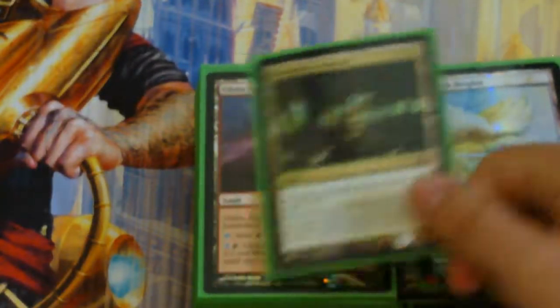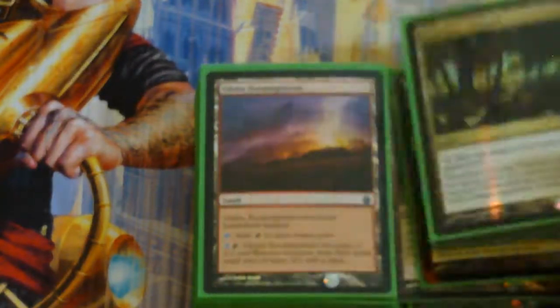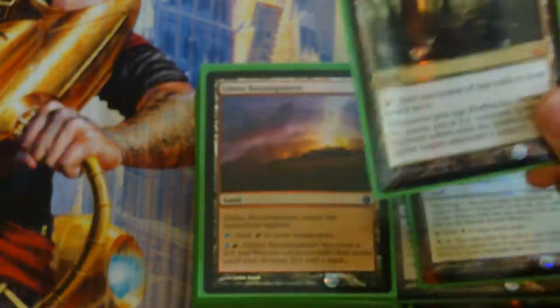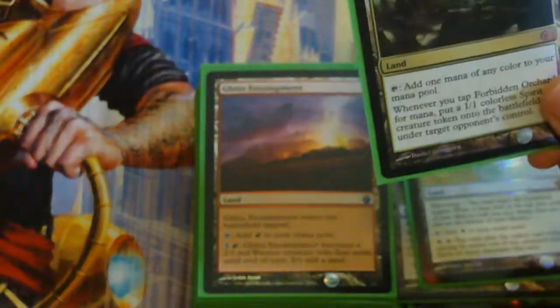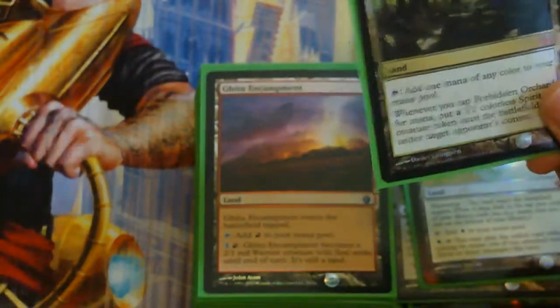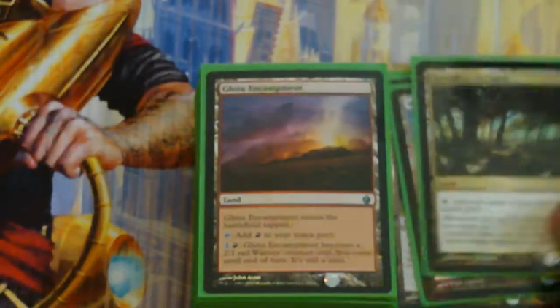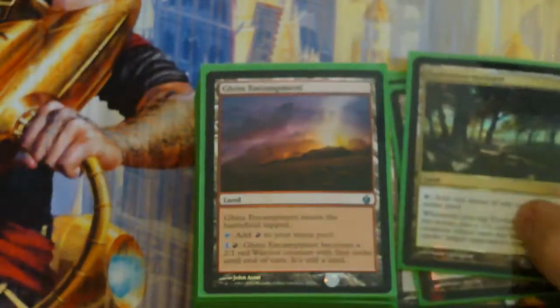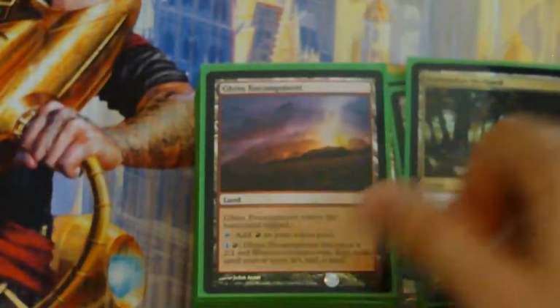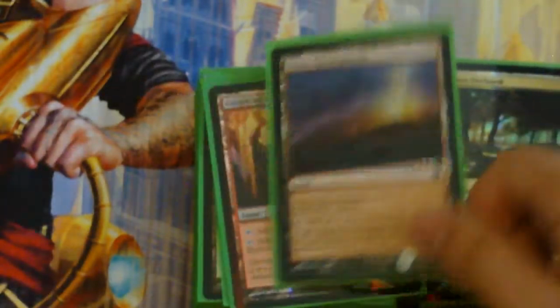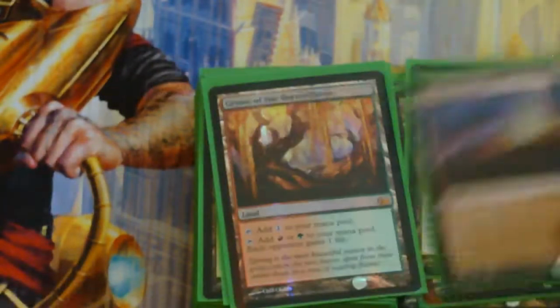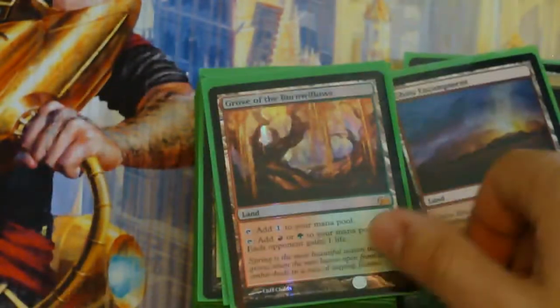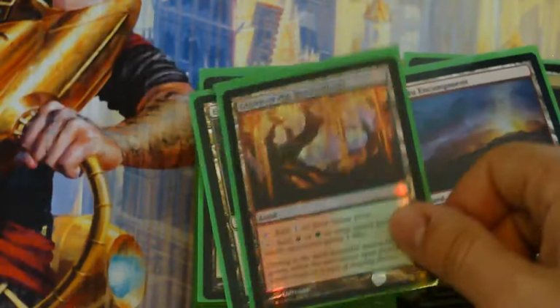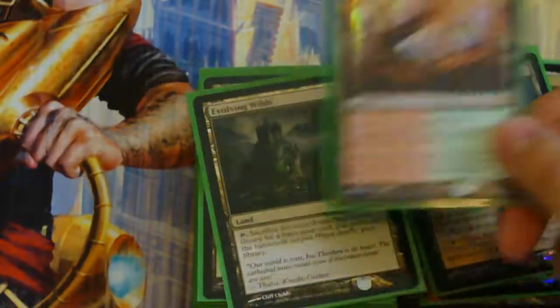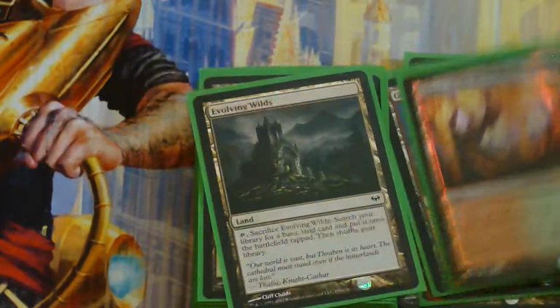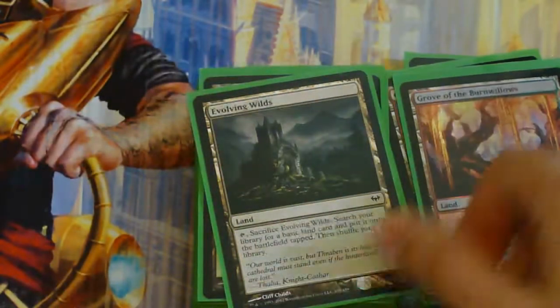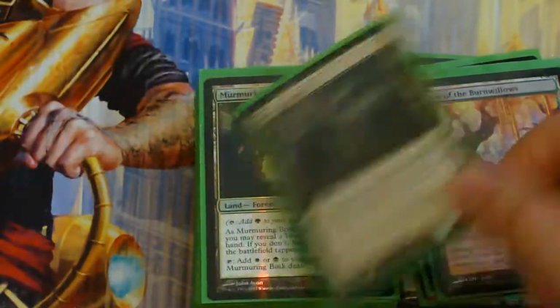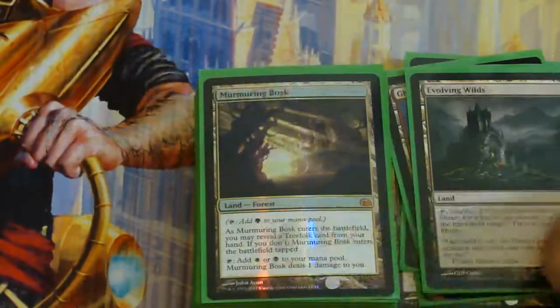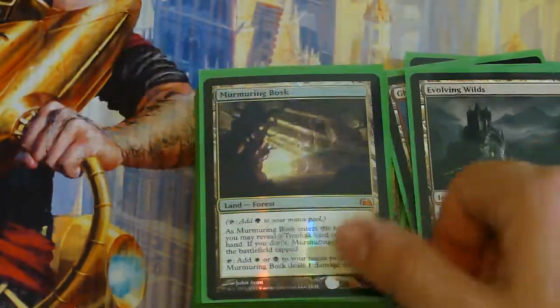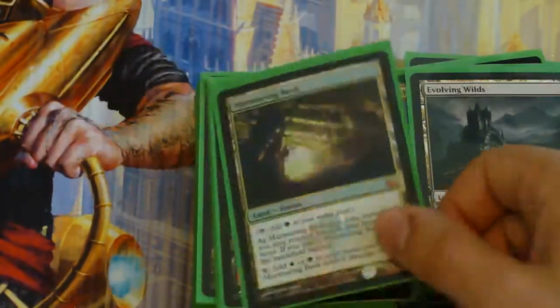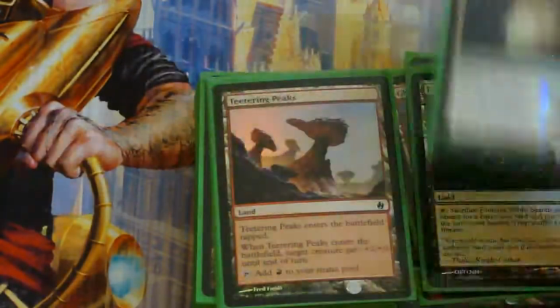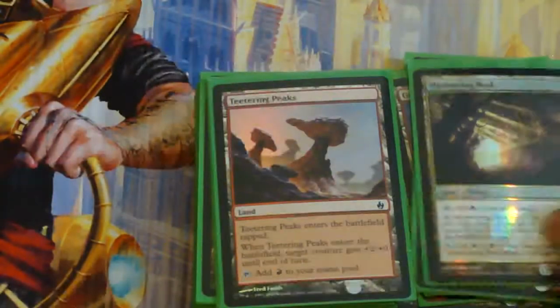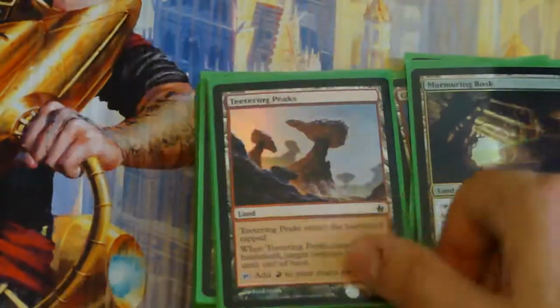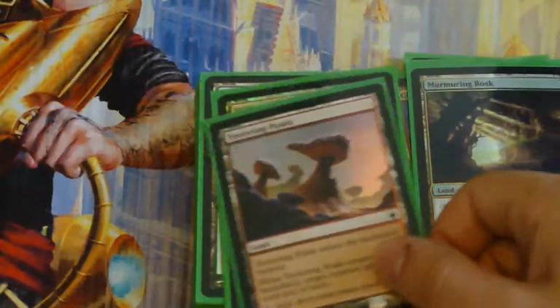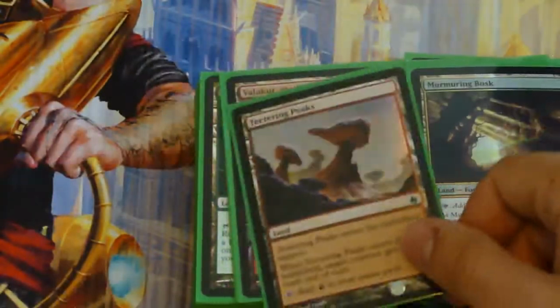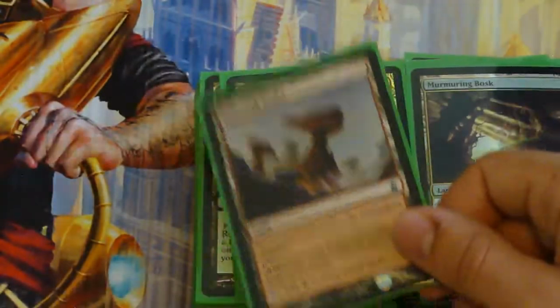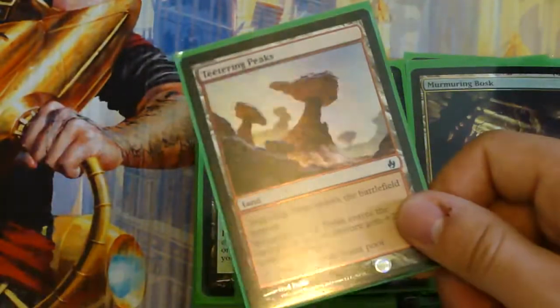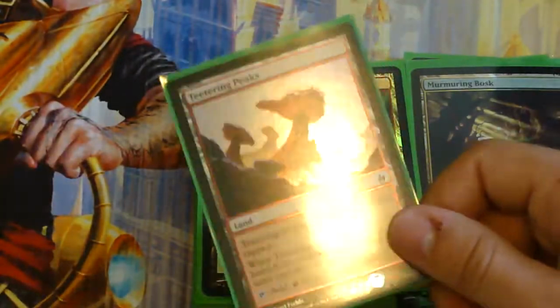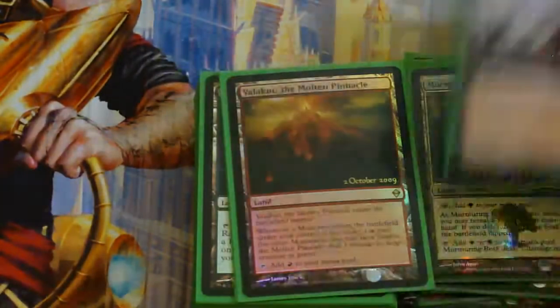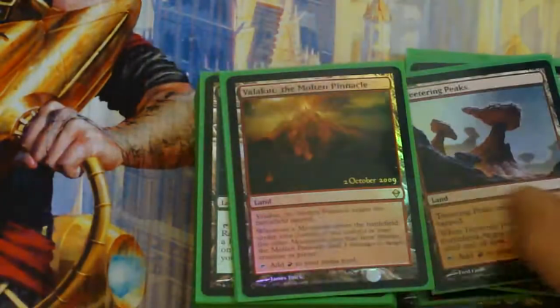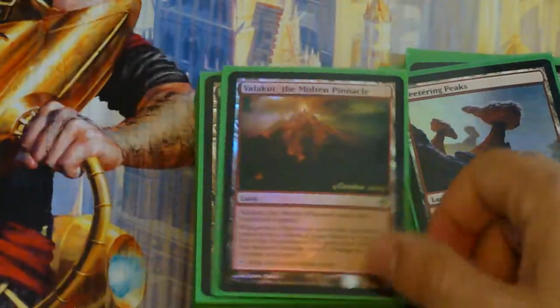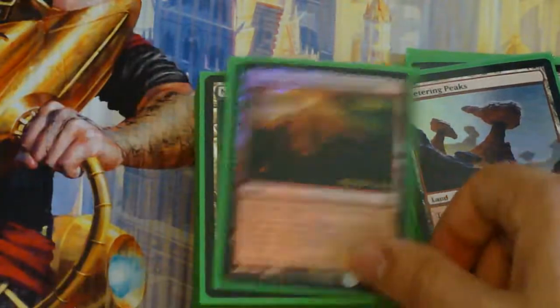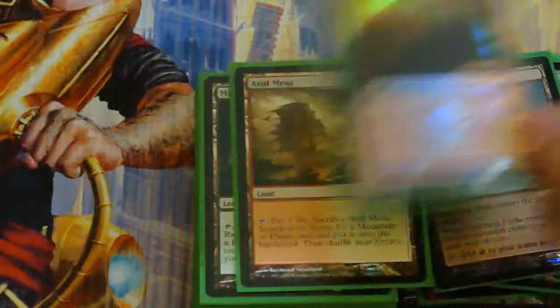Forbidden Orchard, Gitu Encampment, Grove of the Burnwillows, Evolving Wilds, Murmuring Bosque.